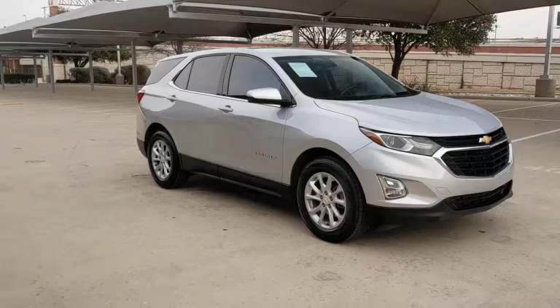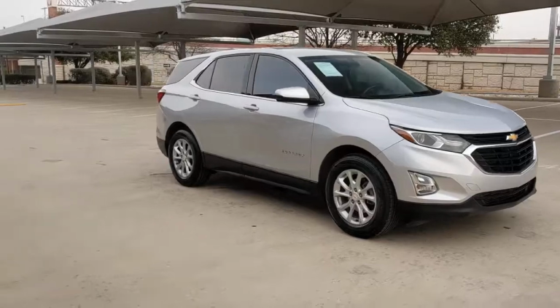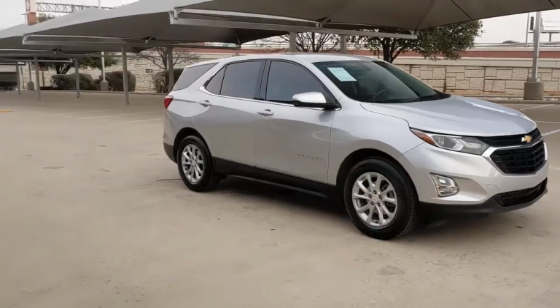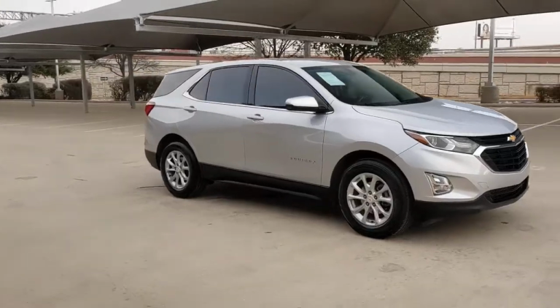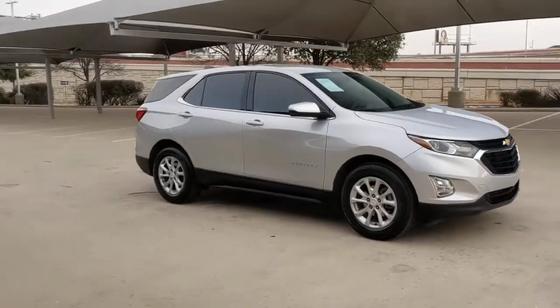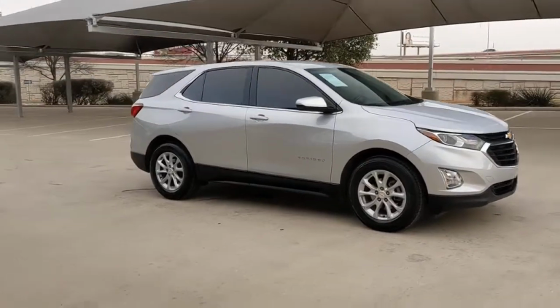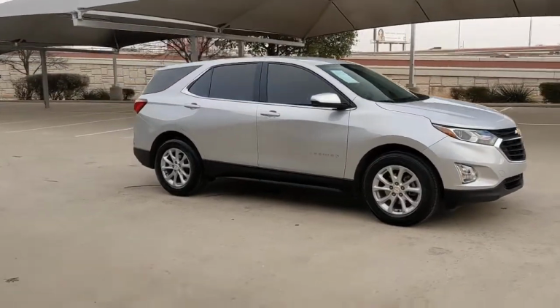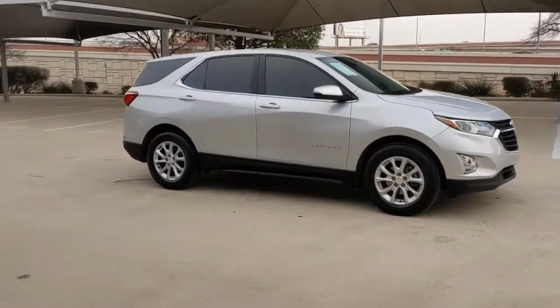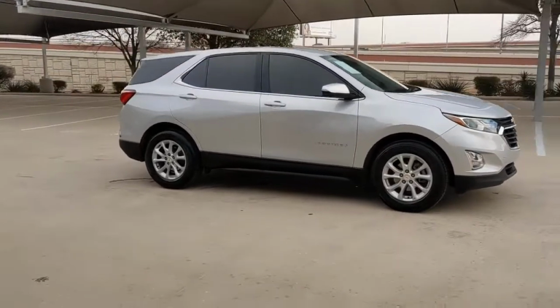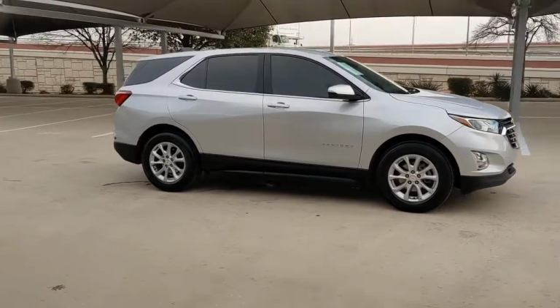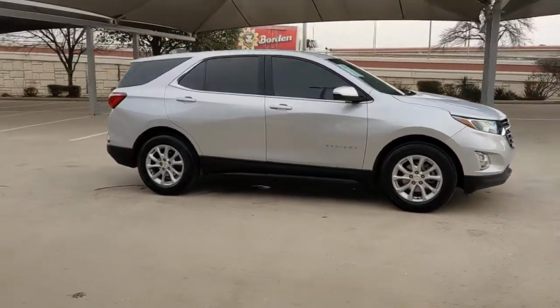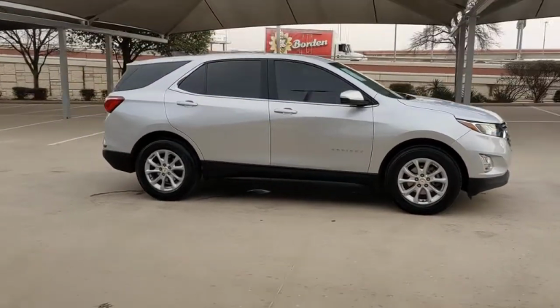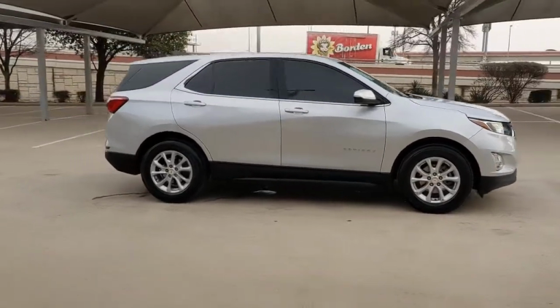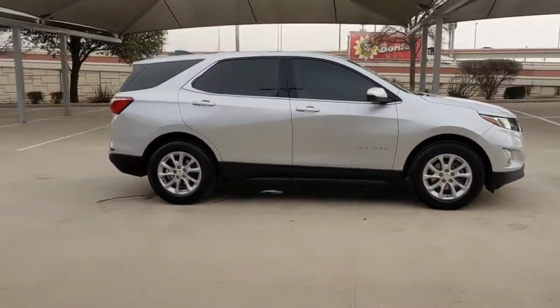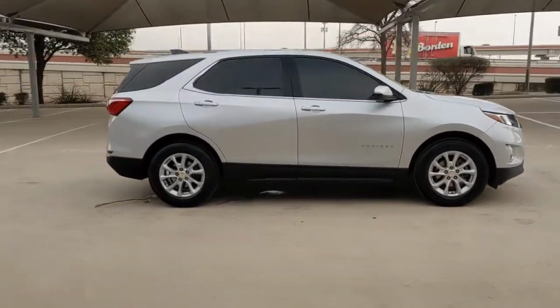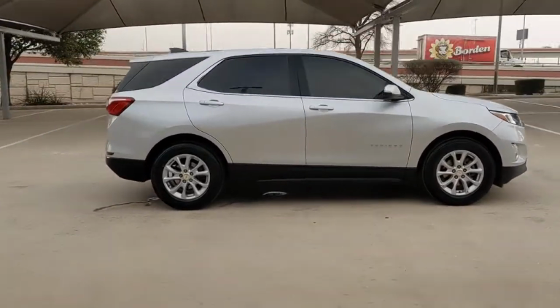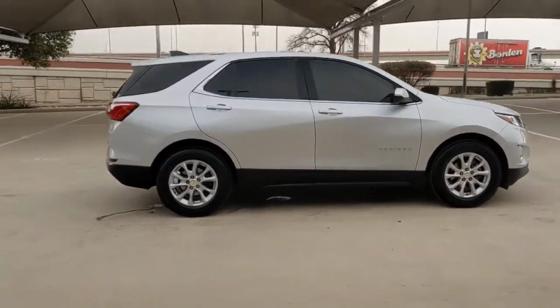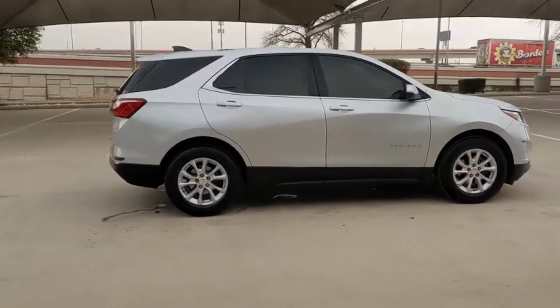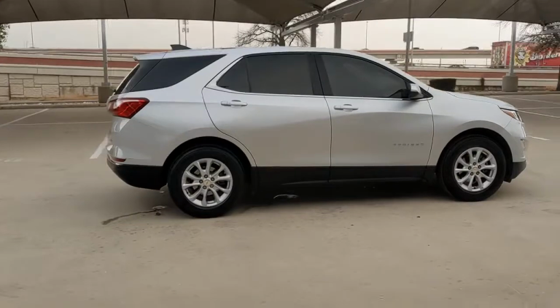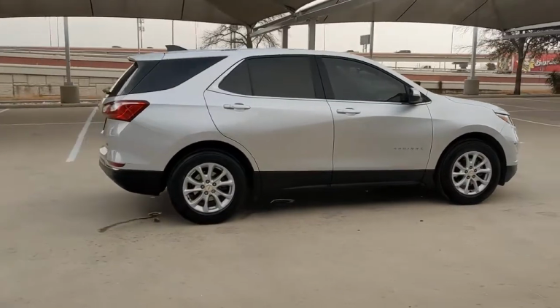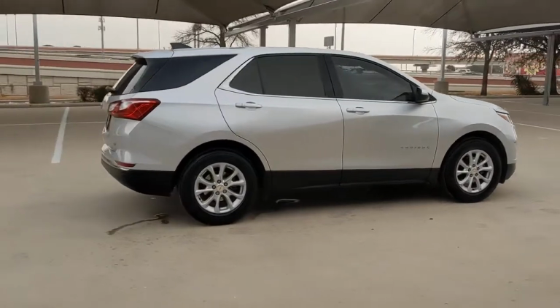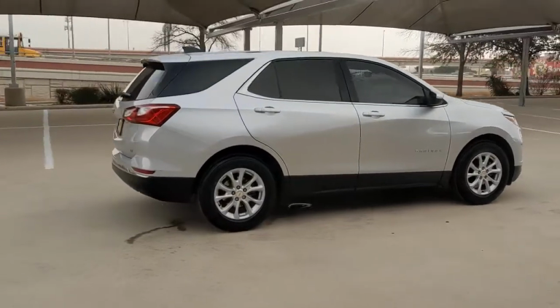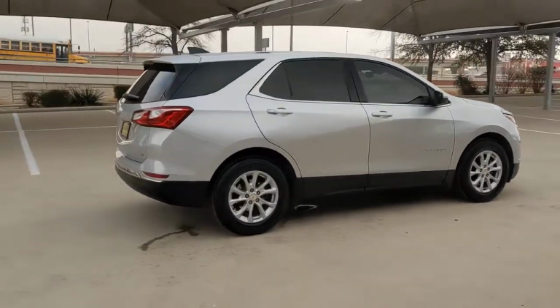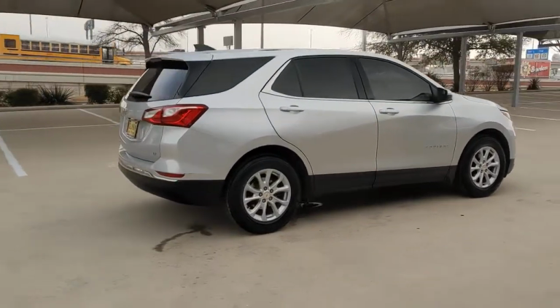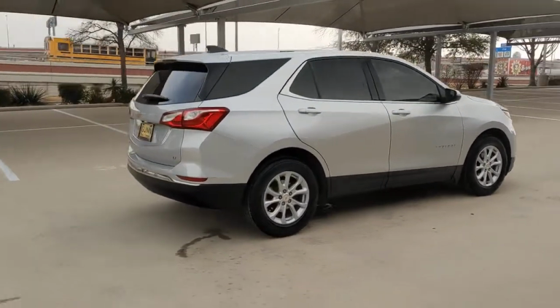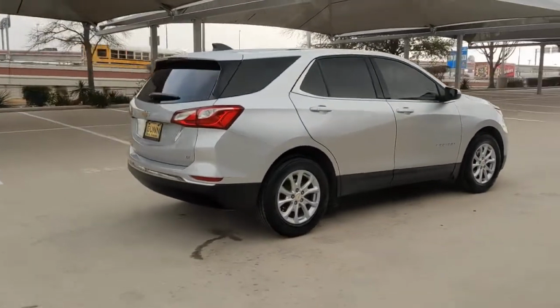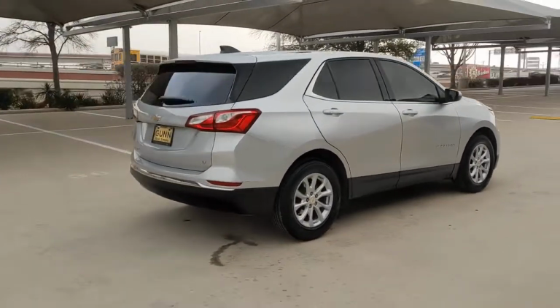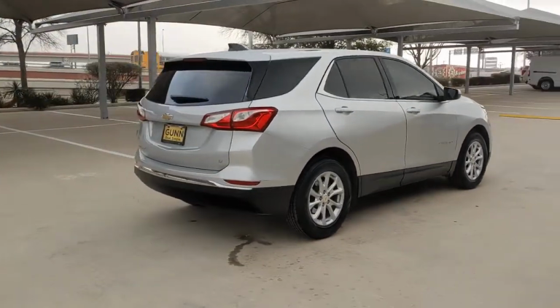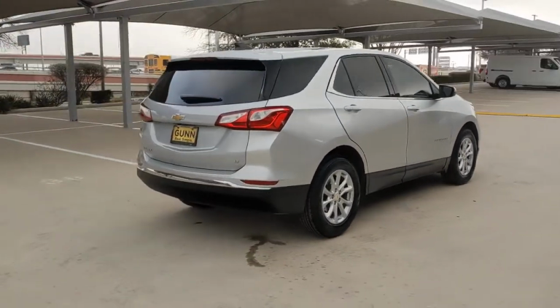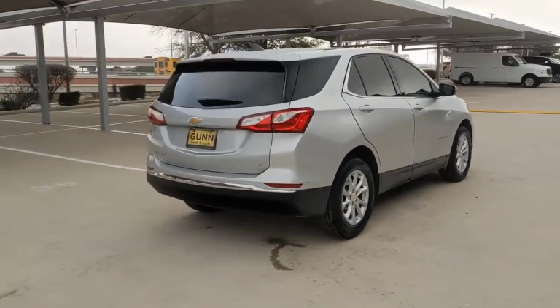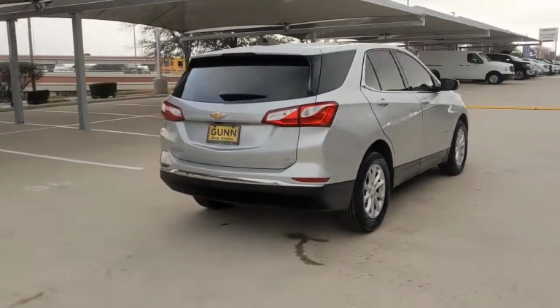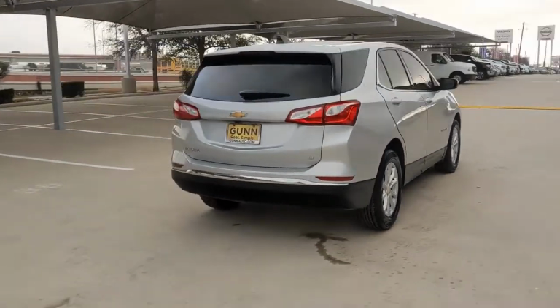Get a feel for the 2019 Chevrolet Equinox. This vehicle still has fewer than 50,000 miles on the clock, so it won't last long.